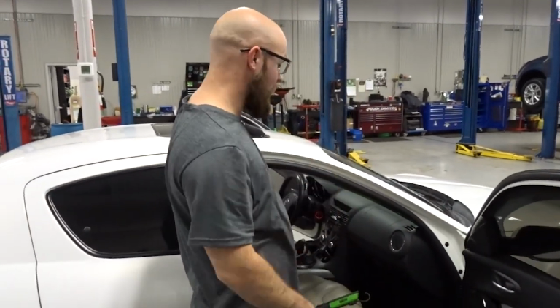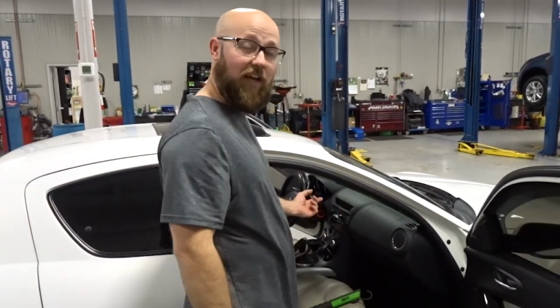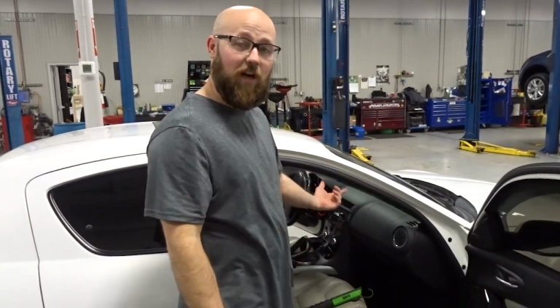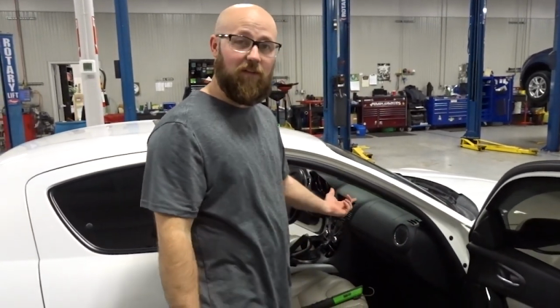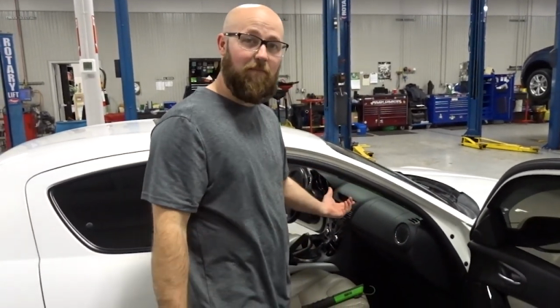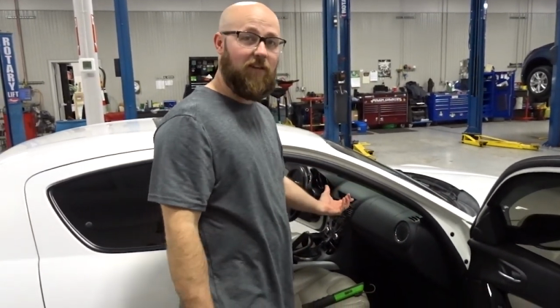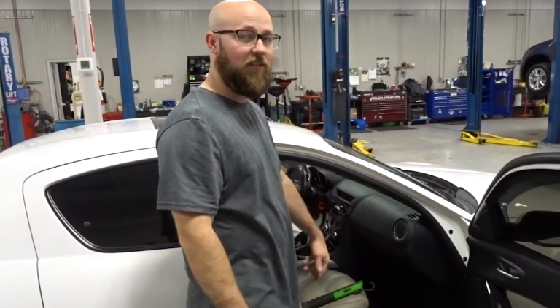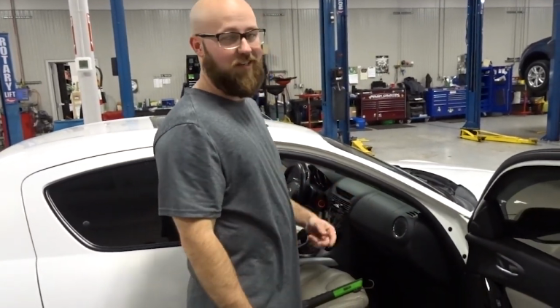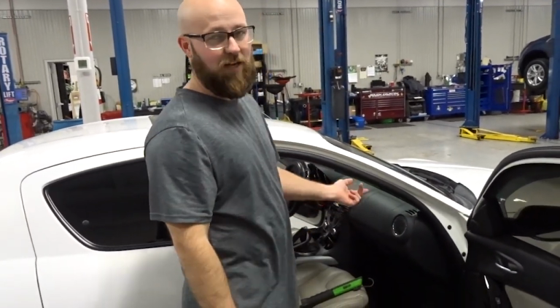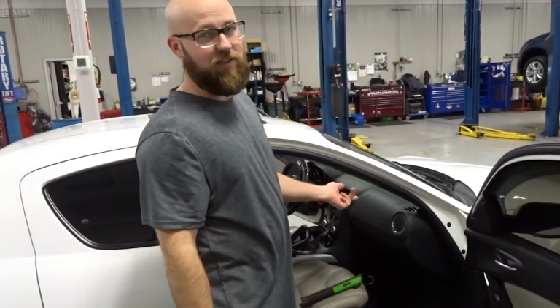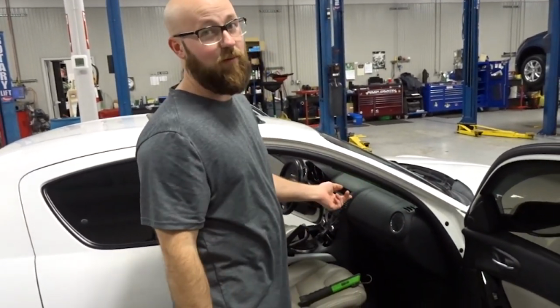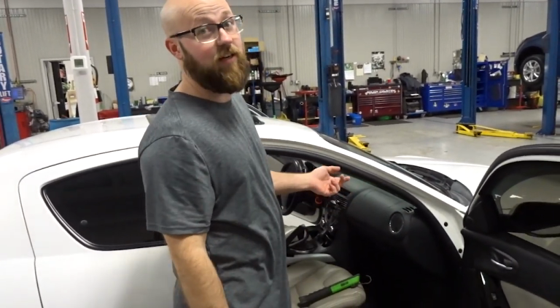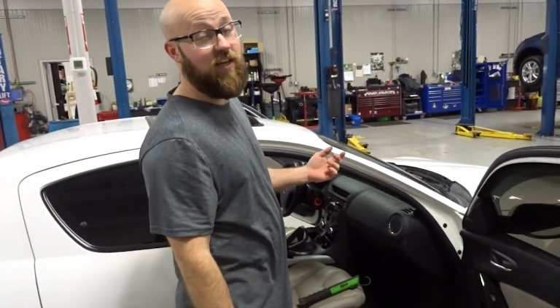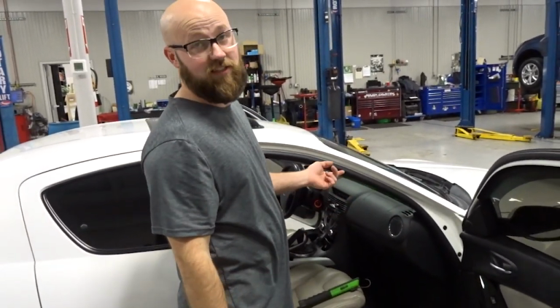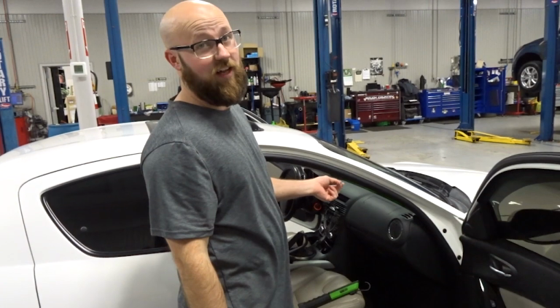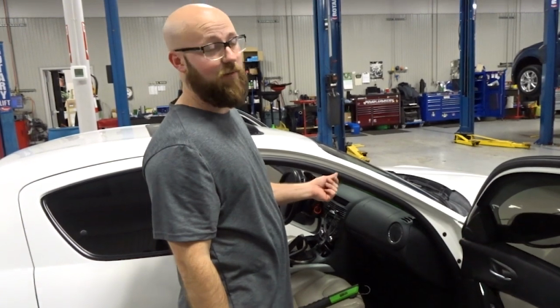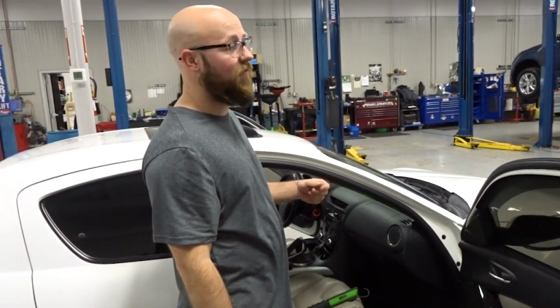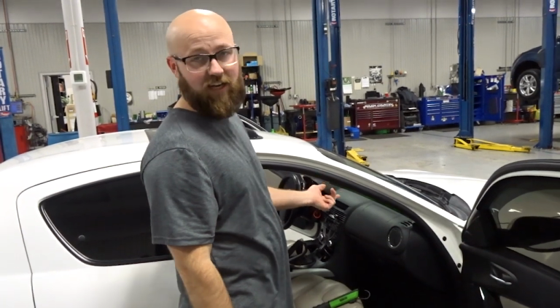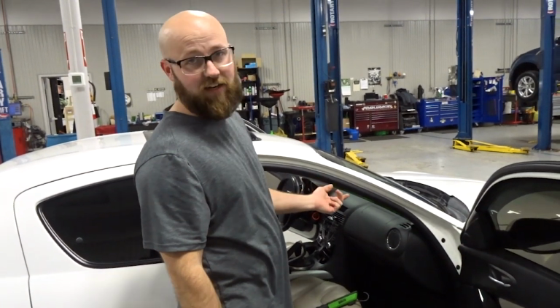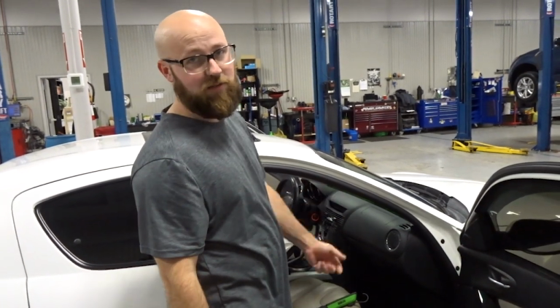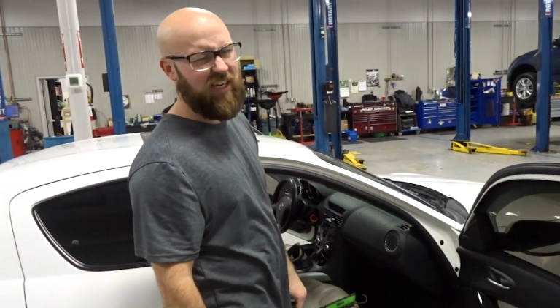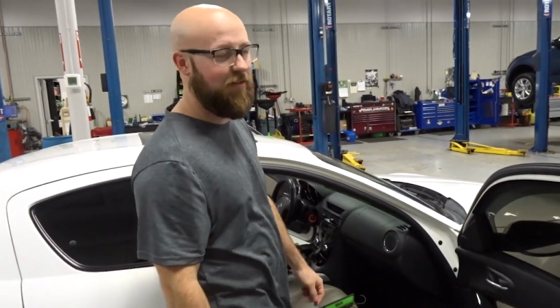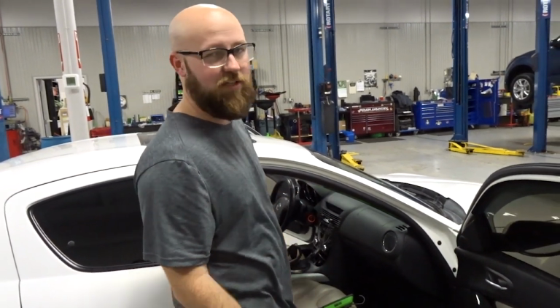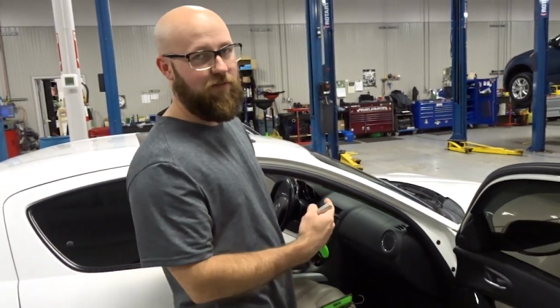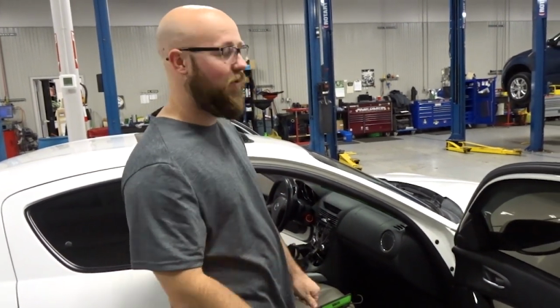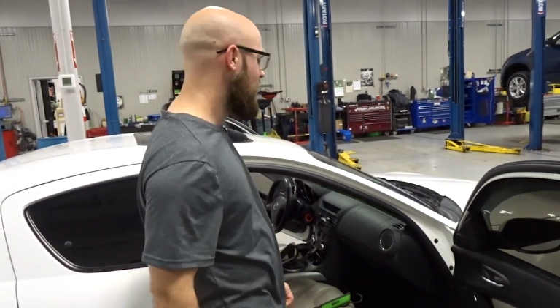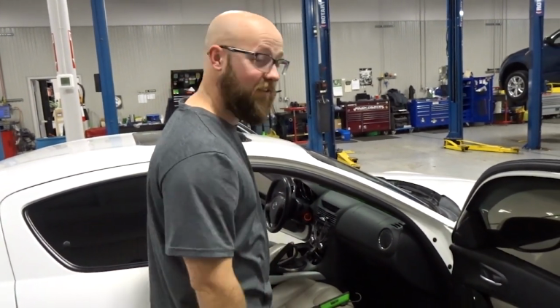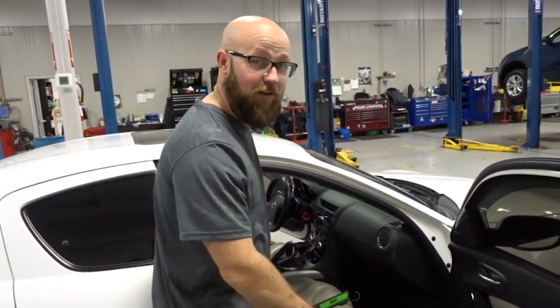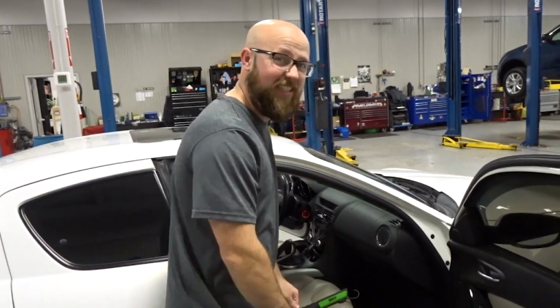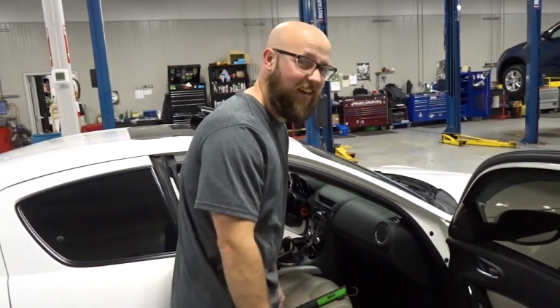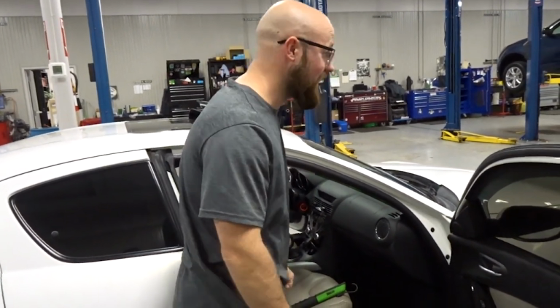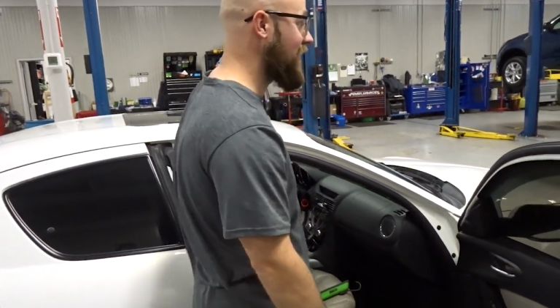You're going to have to drop the glove box. There's a couple of 10mm nuts that are going to have to come off and a connector. It's pretty easy, pretty straightforward. So let's get down here and get to it.